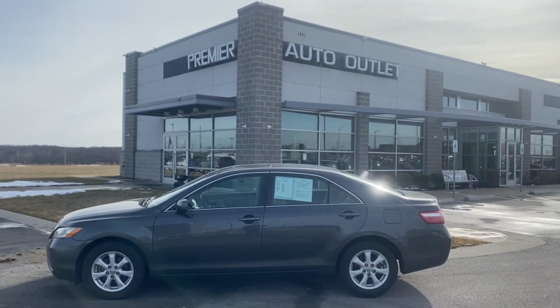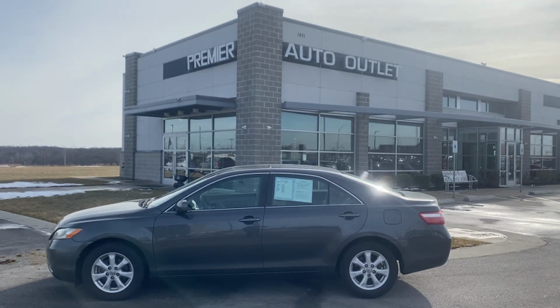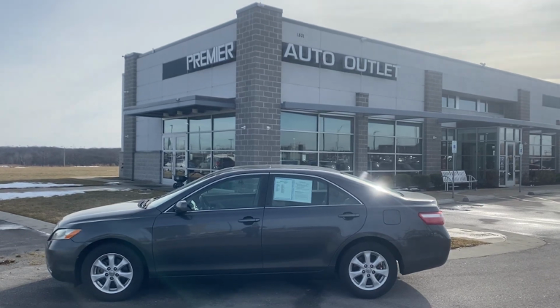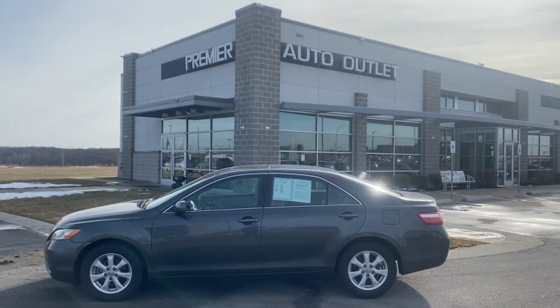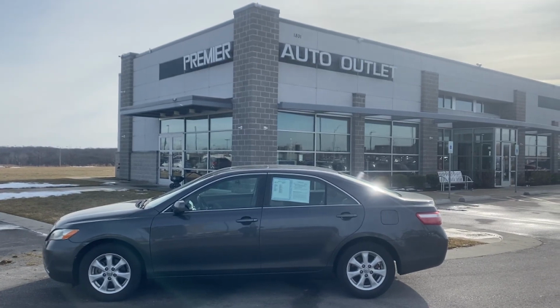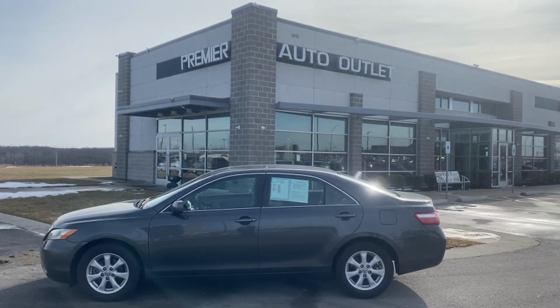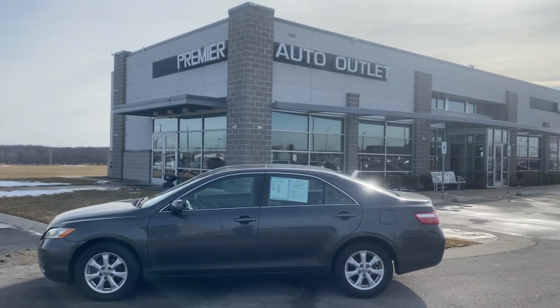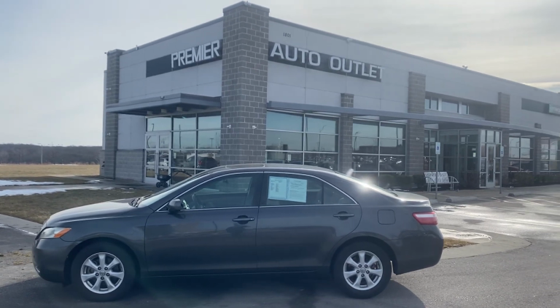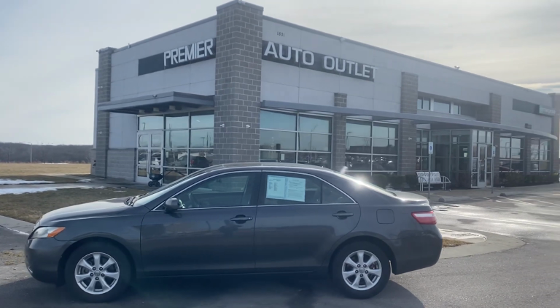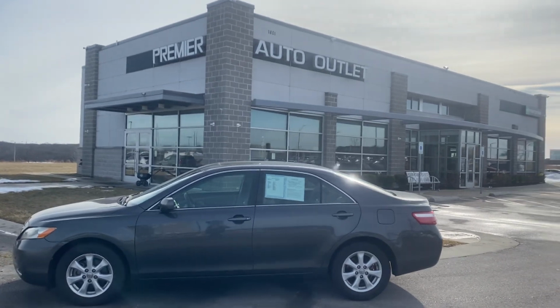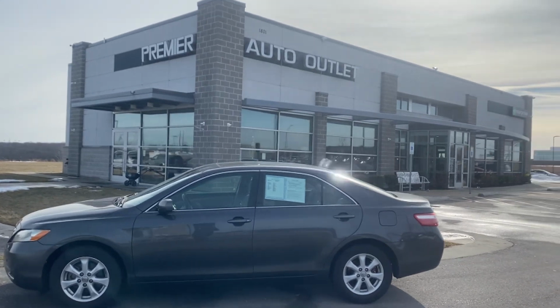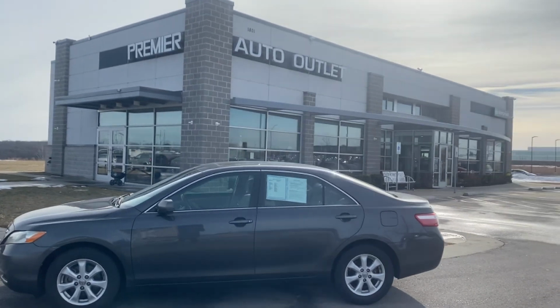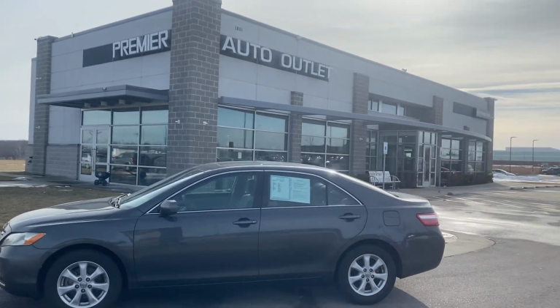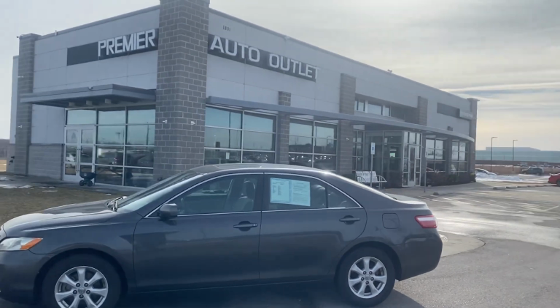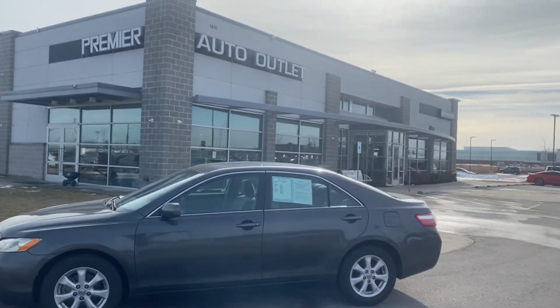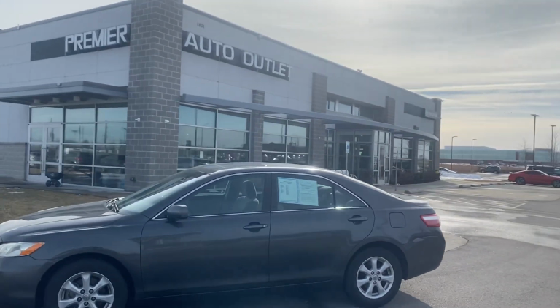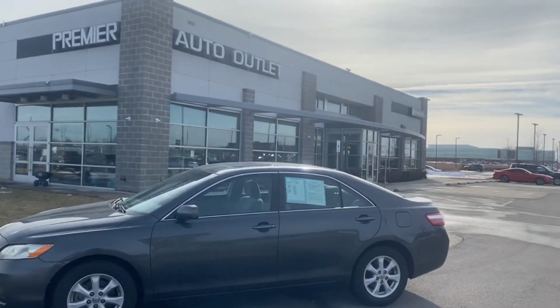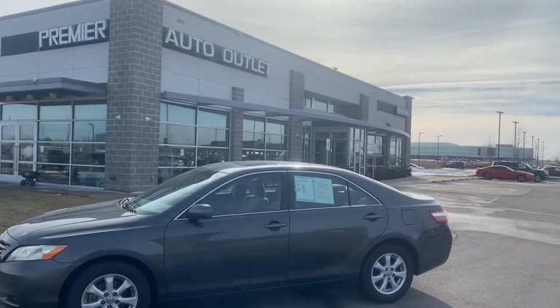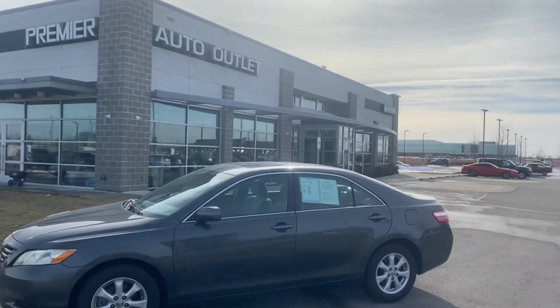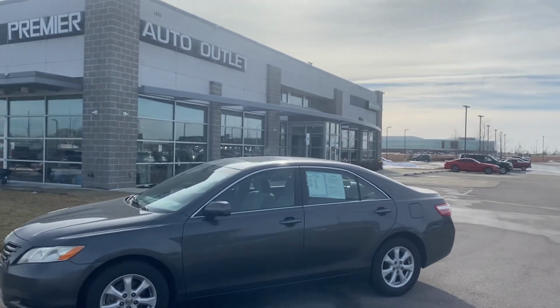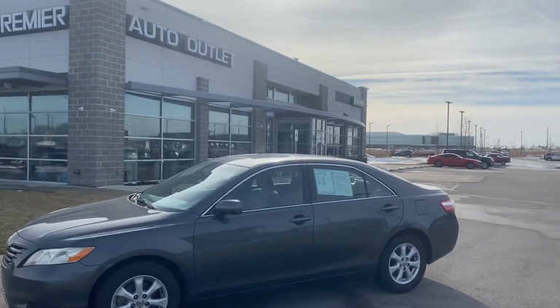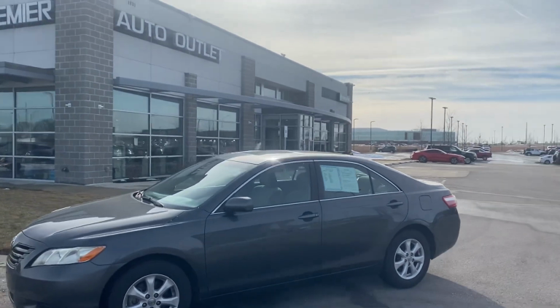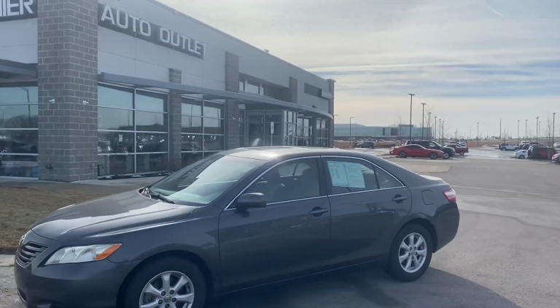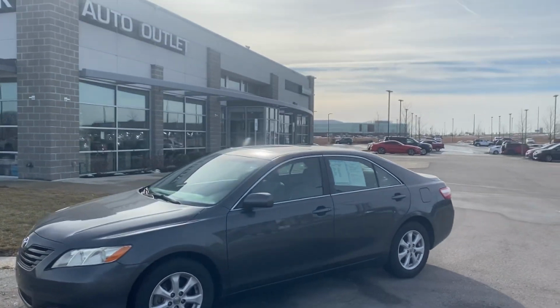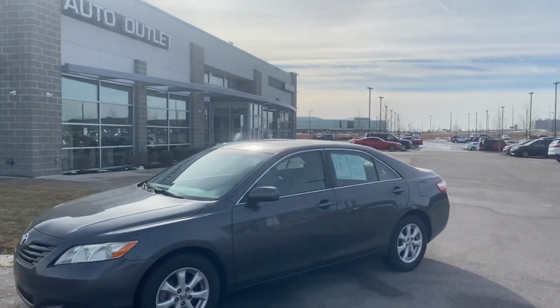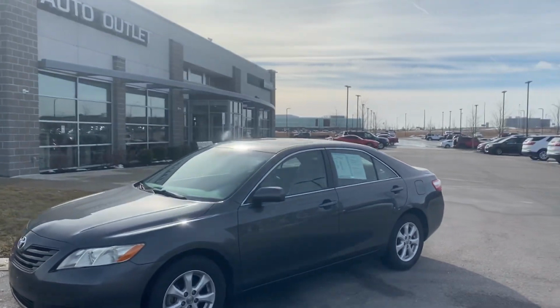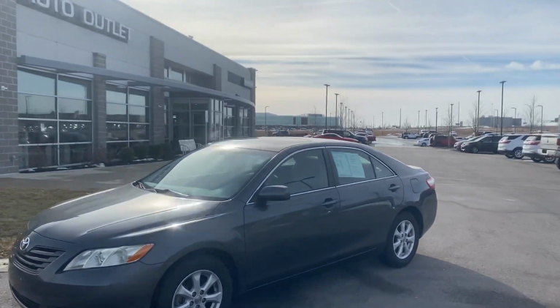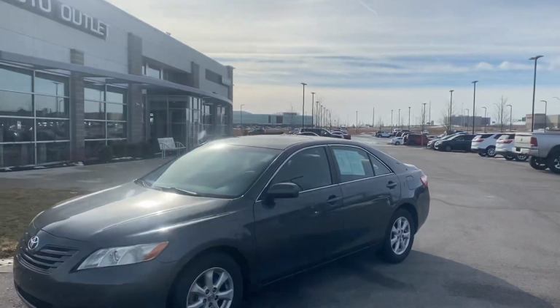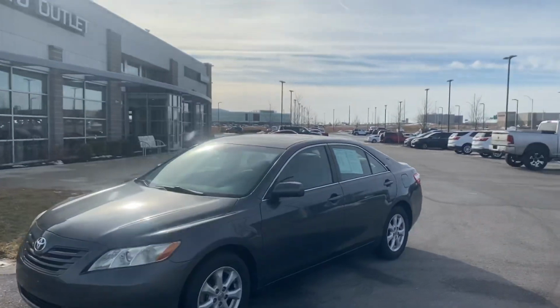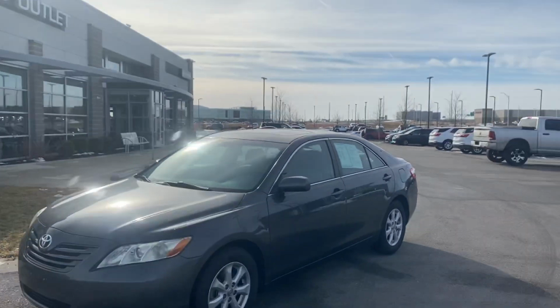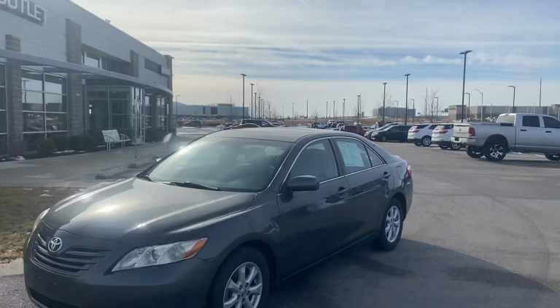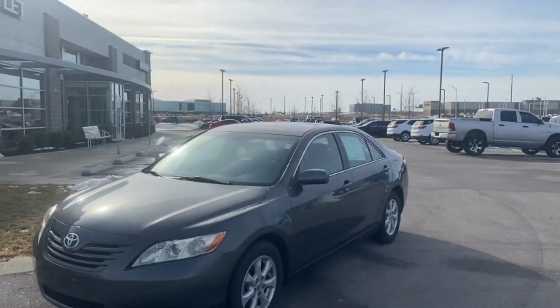Hey Aaron, this is Scott over at Premier Auto Outlet and this is the 2008 Toyota Camry that you had interest in.